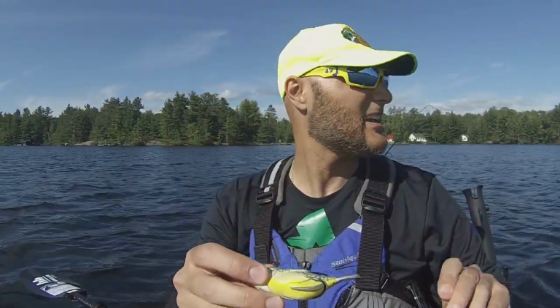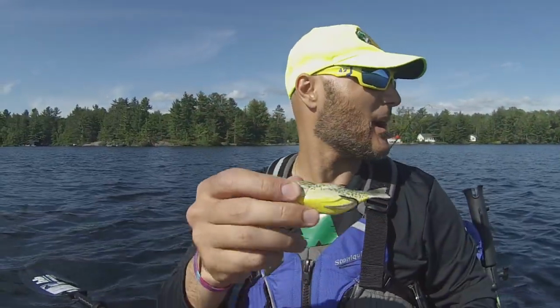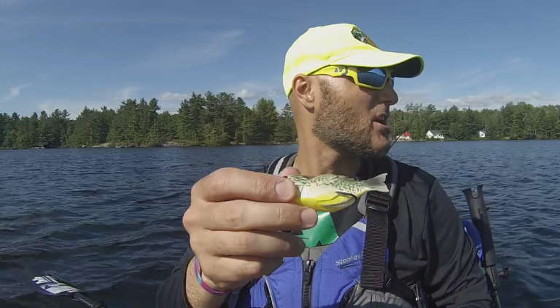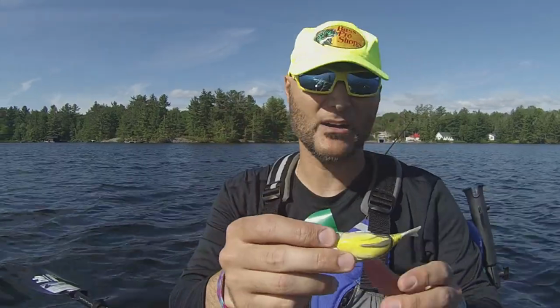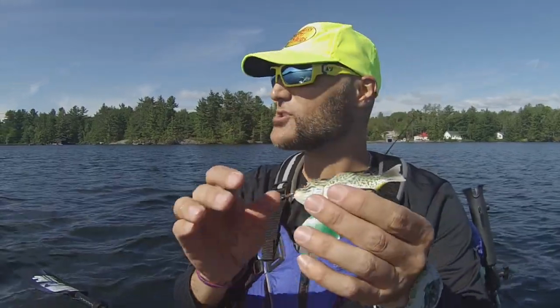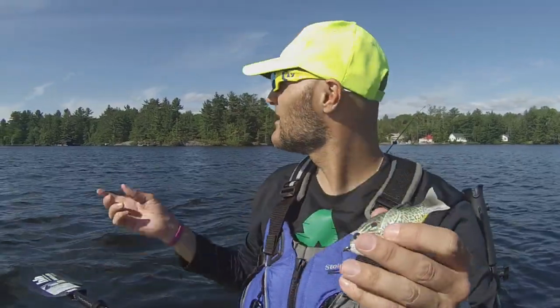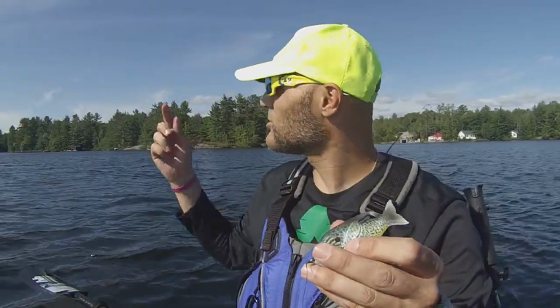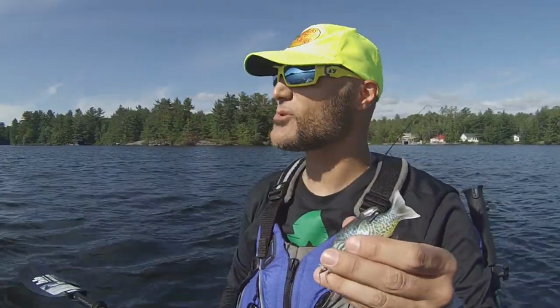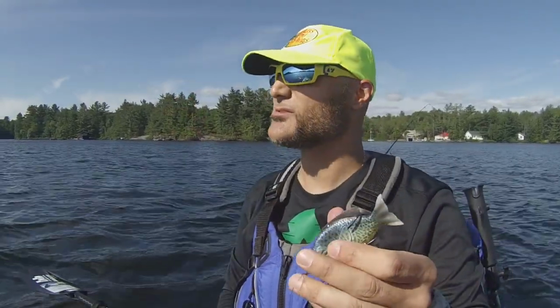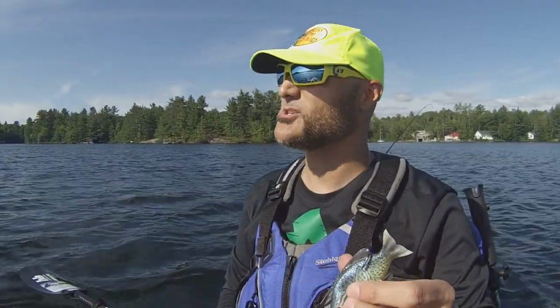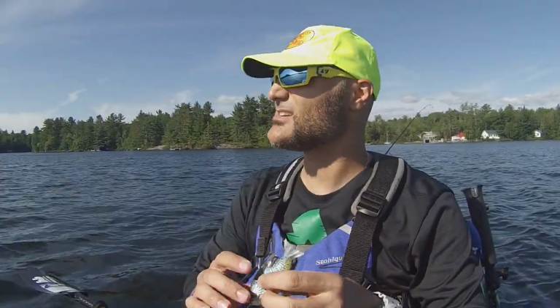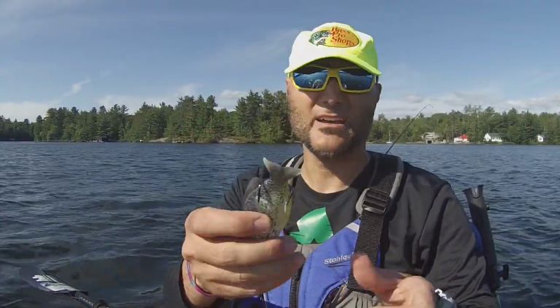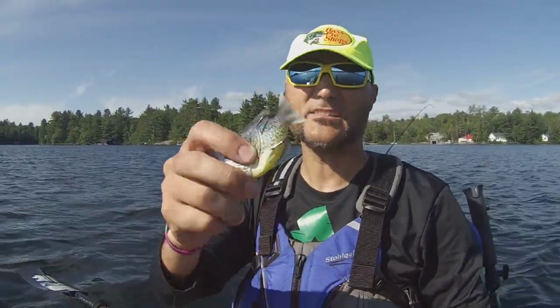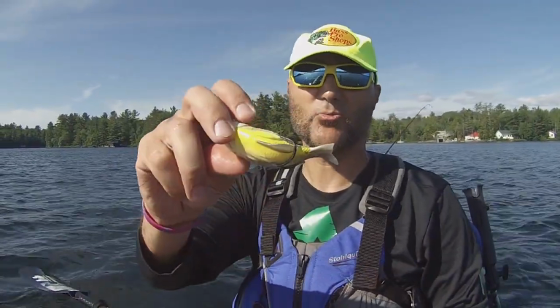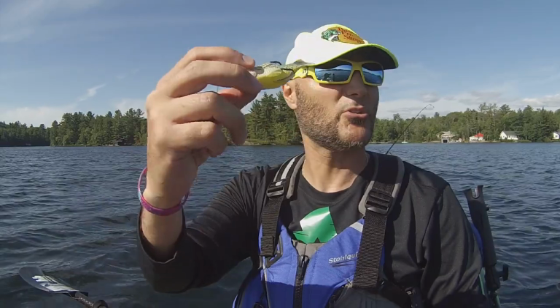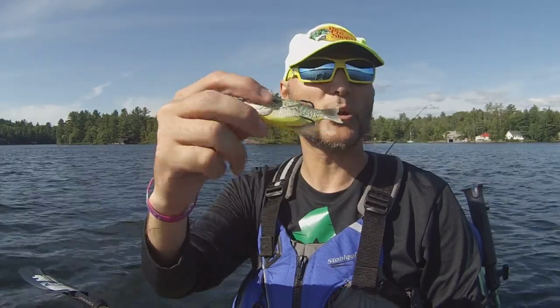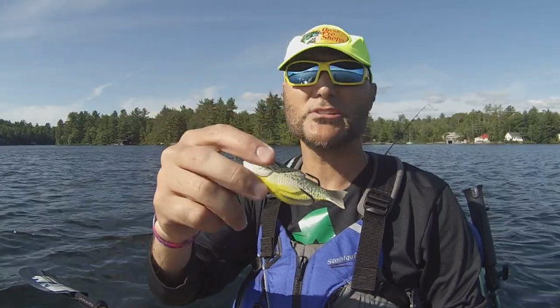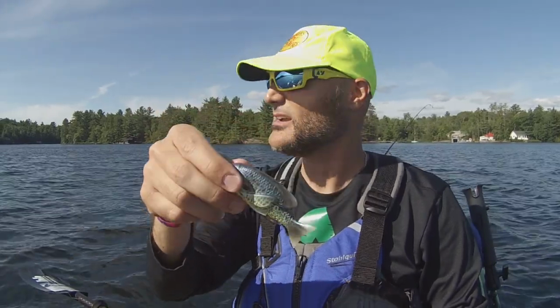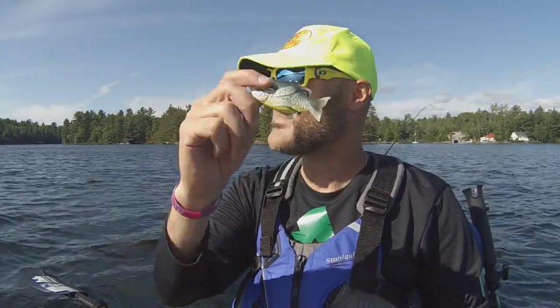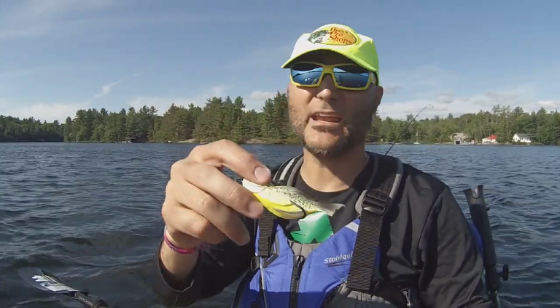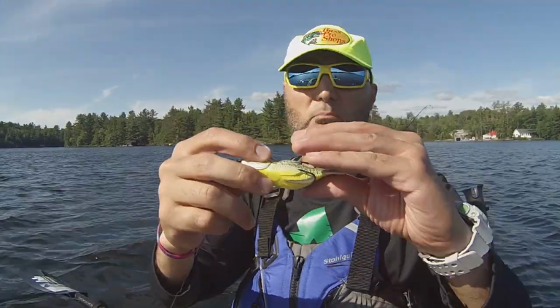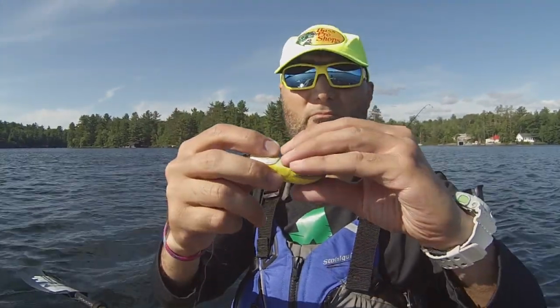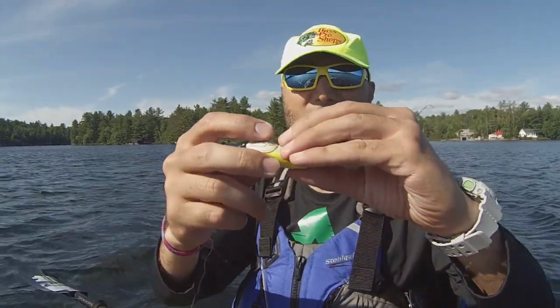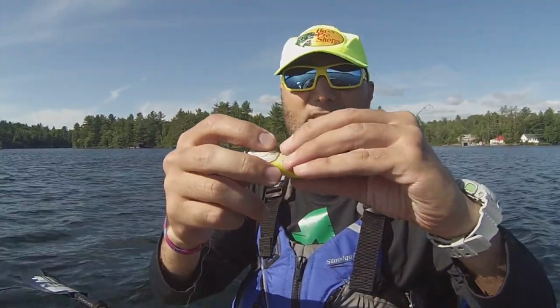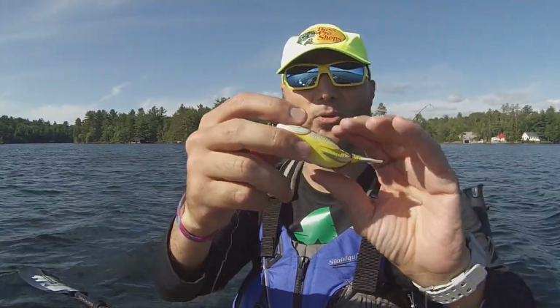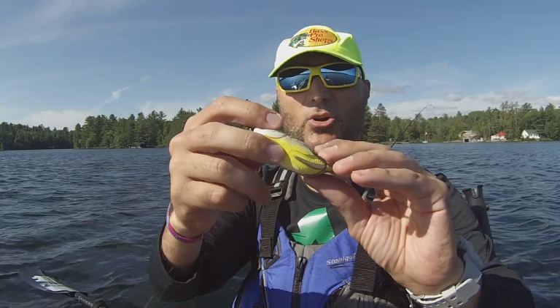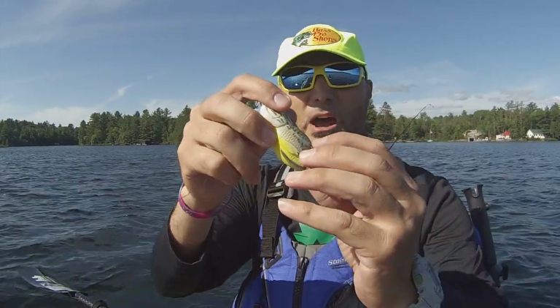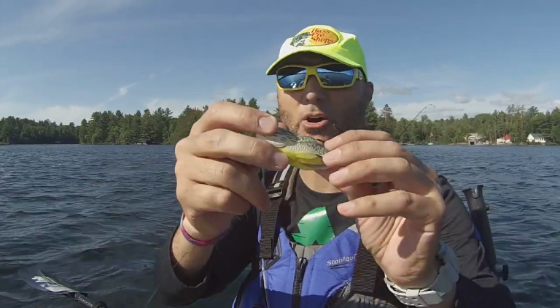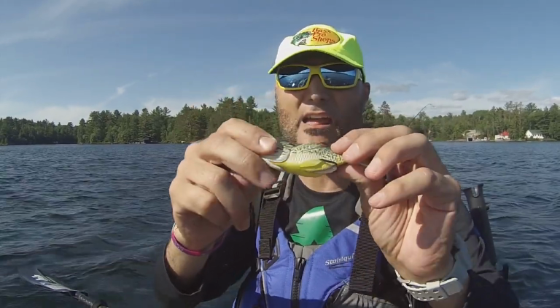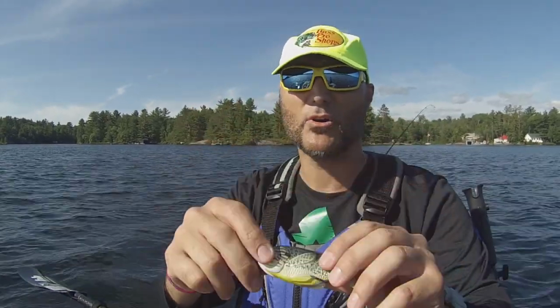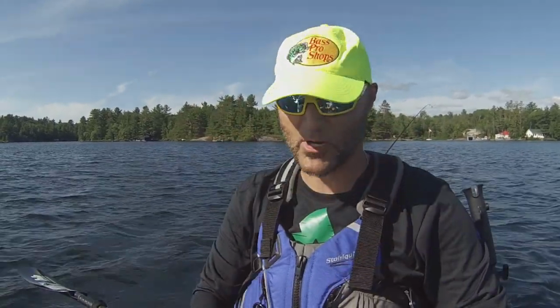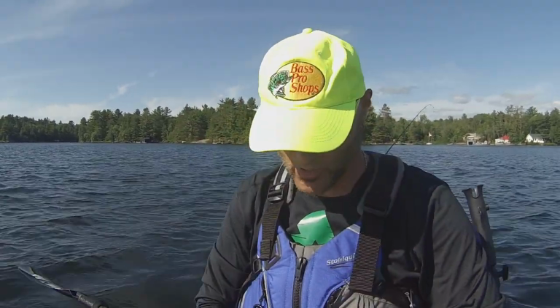I actually caught a few fish on this. A few largies over there — was flipping a bunch of pads and cast this out. Just worked it very slowly. Bang, hit it. Bass hit it. Both these hooks, top of the mouth, exactly how you want to hook them on topwater.